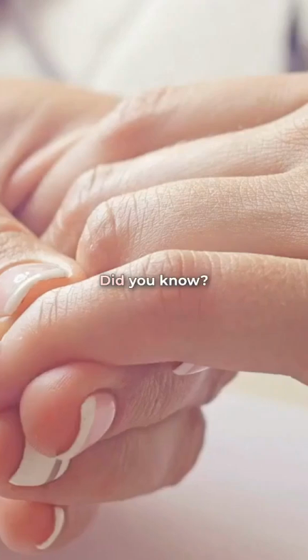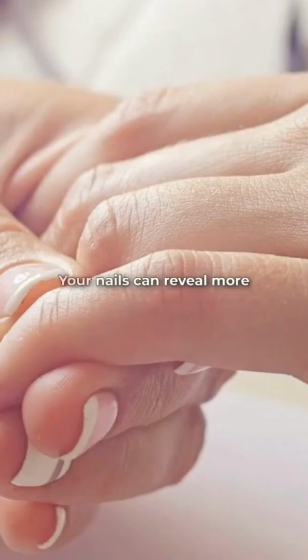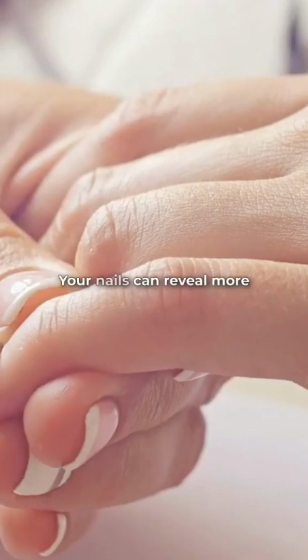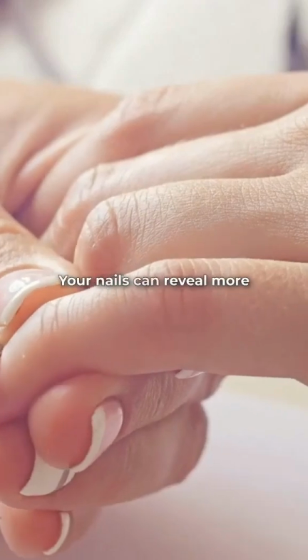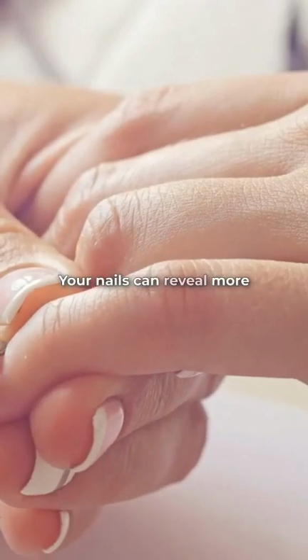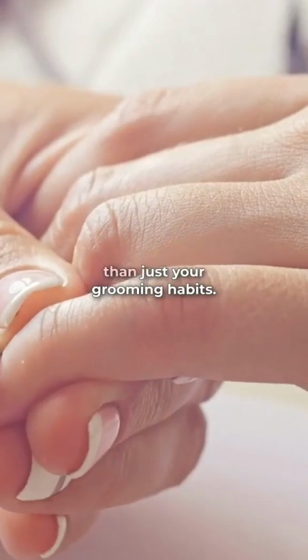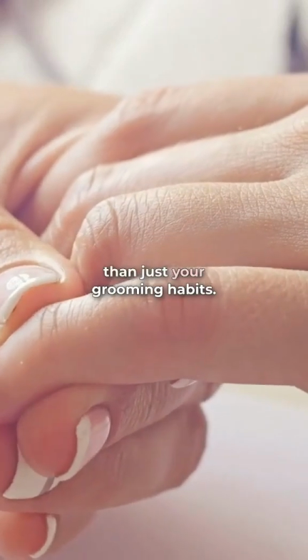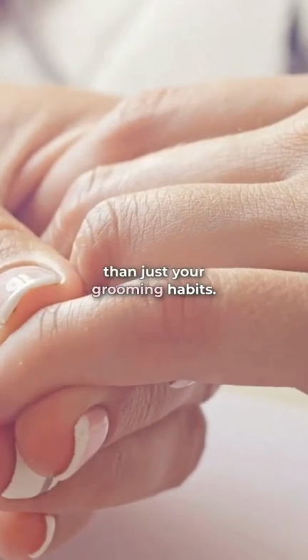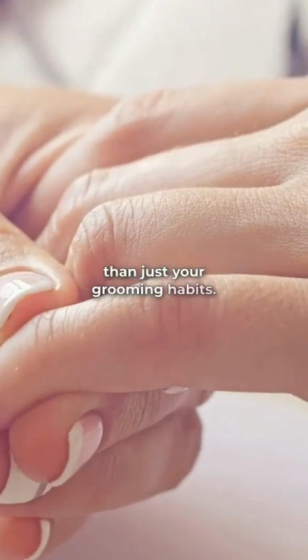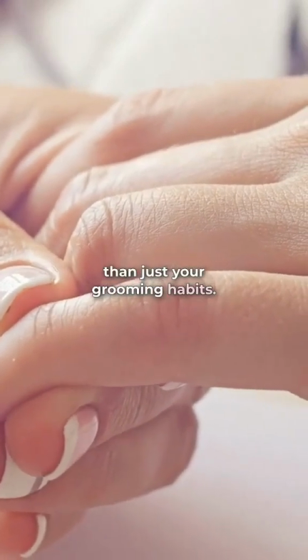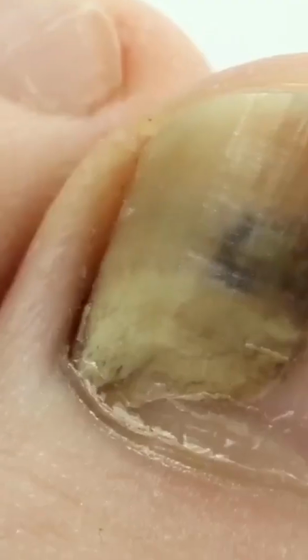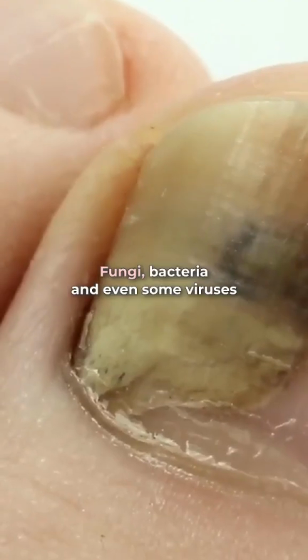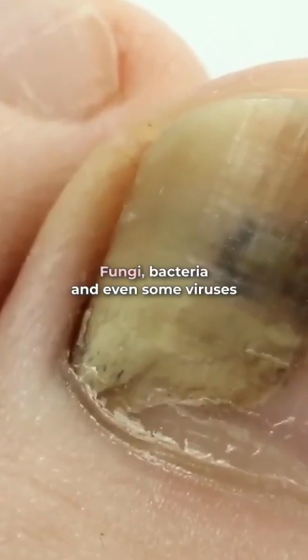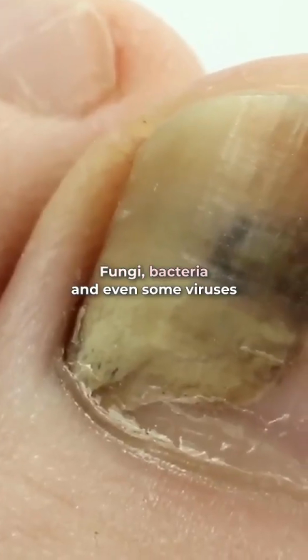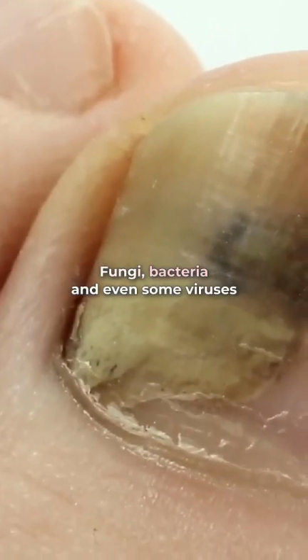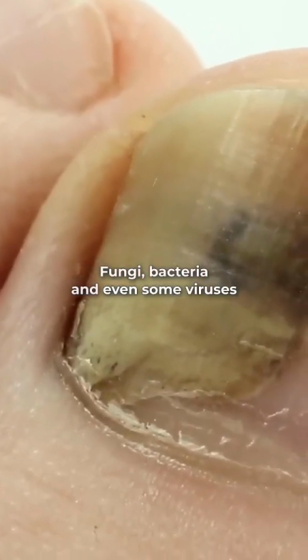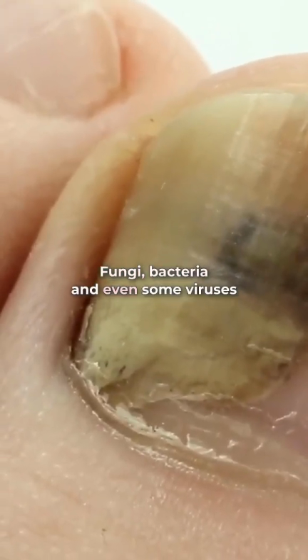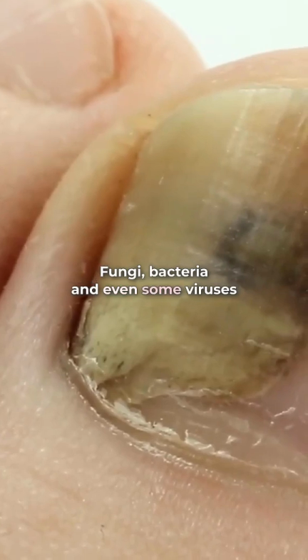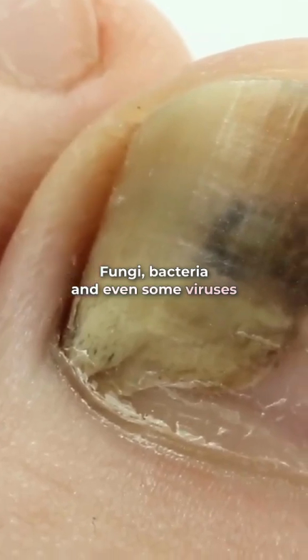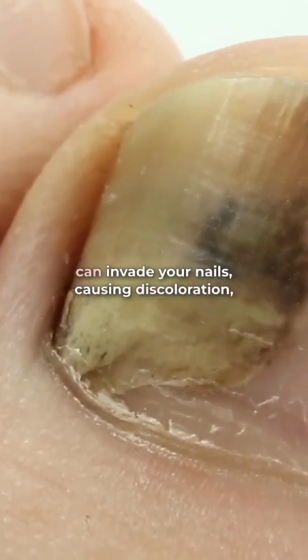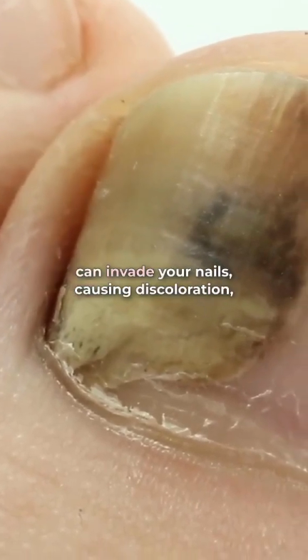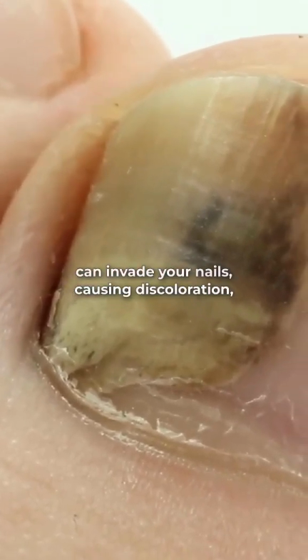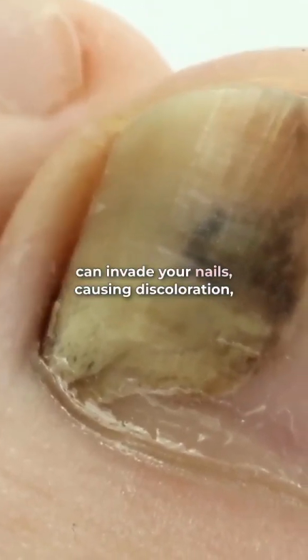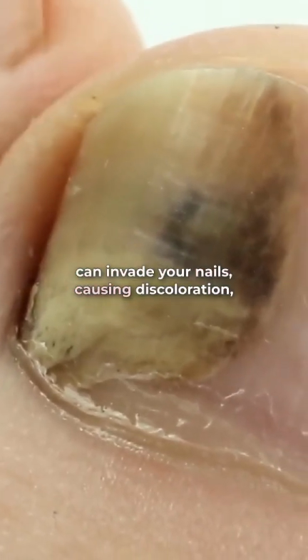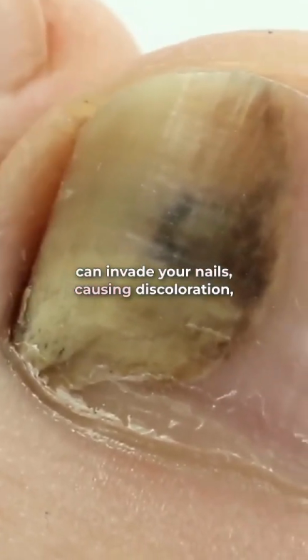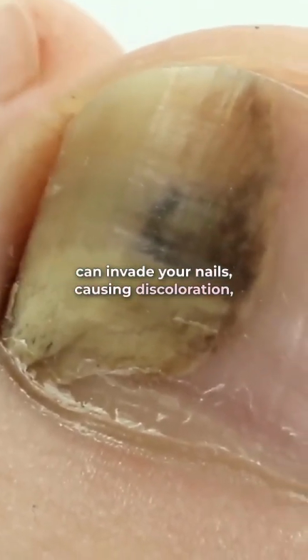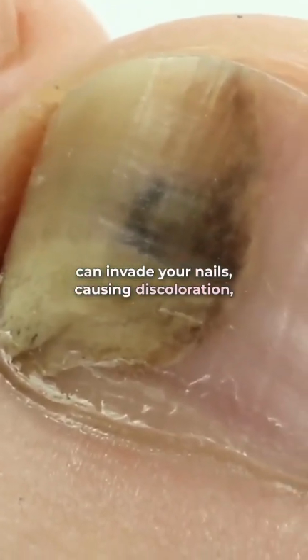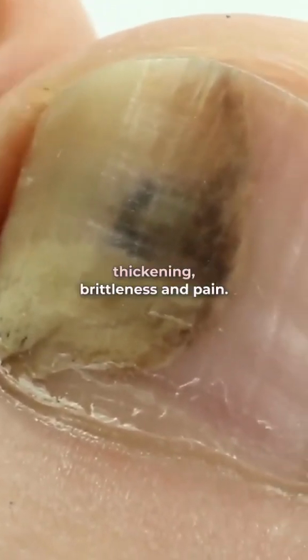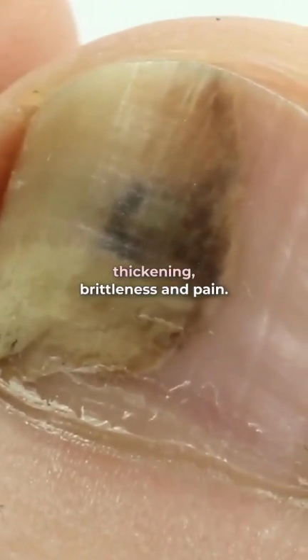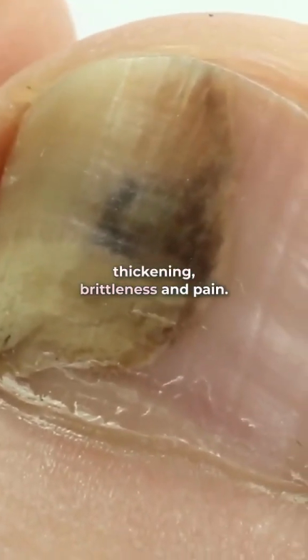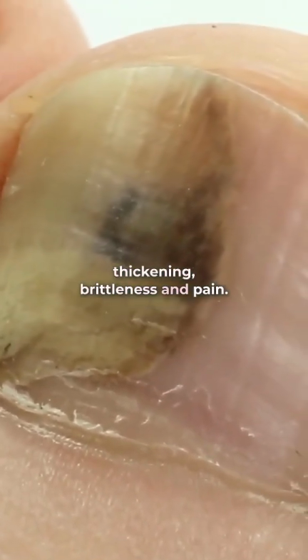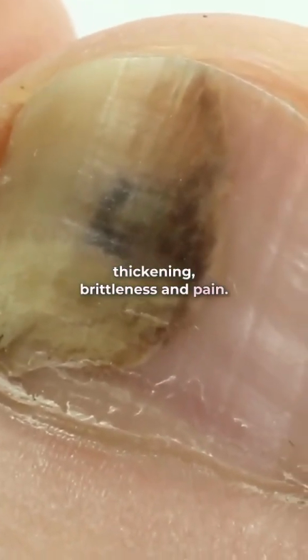Did you know your nails can reveal more than just your grooming habits? Fungi, bacteria, and even some viruses can invade your nails, causing discoloration, thickening, brittleness, and pain.